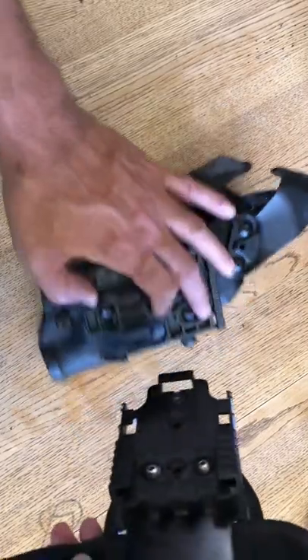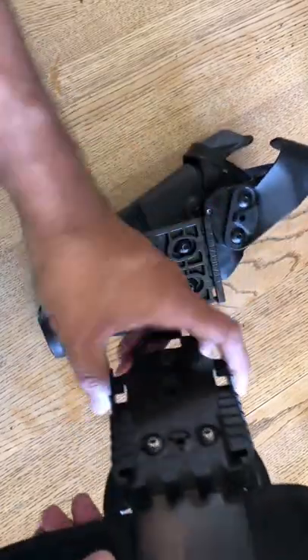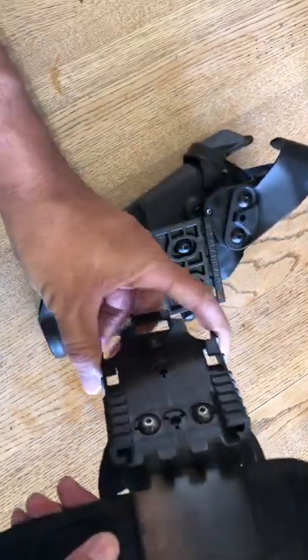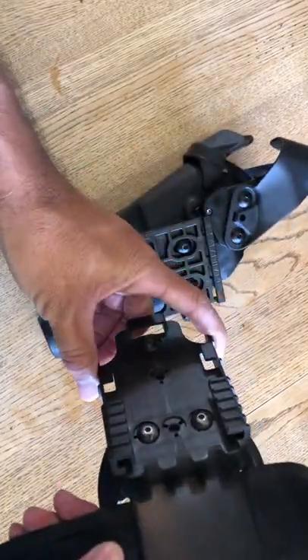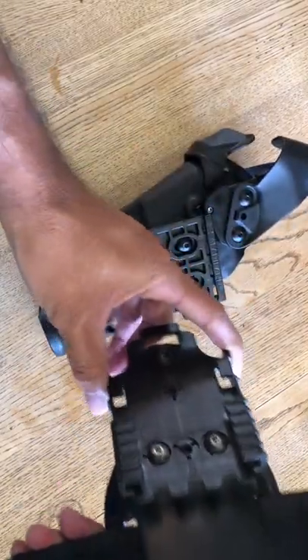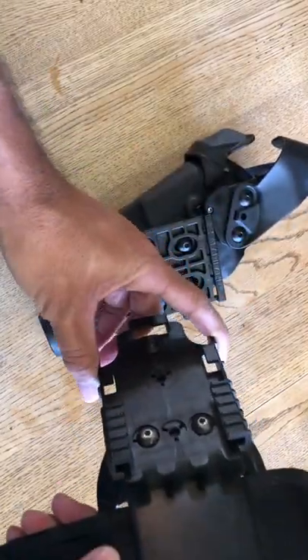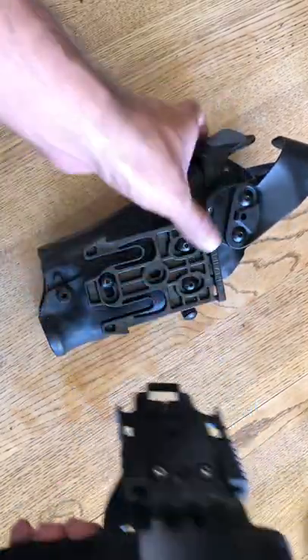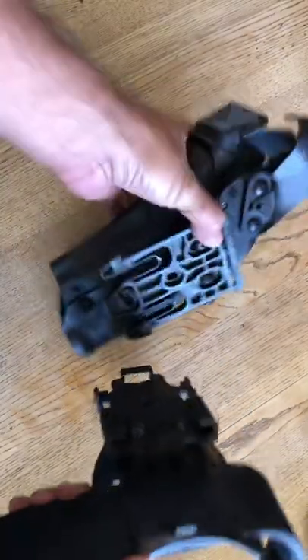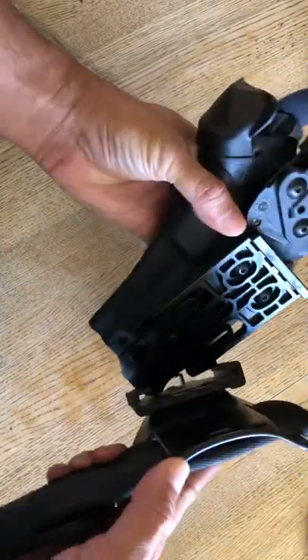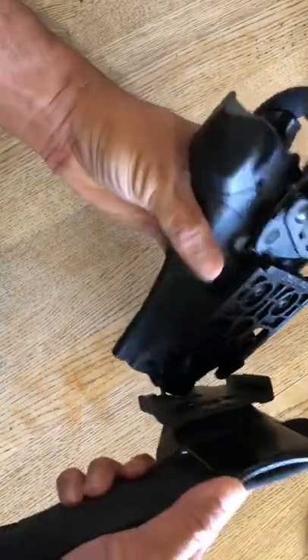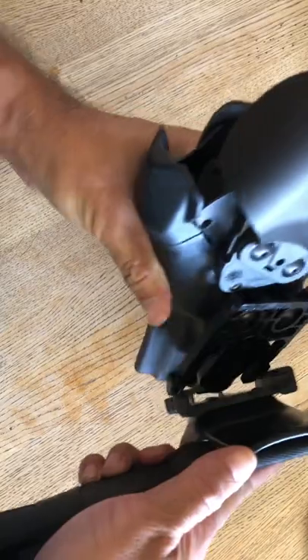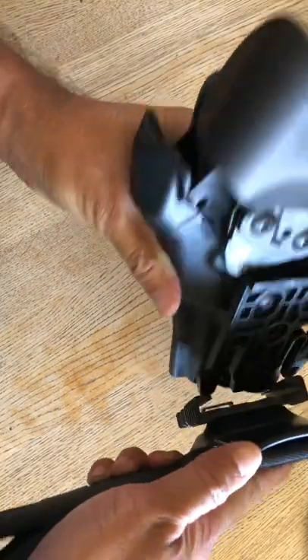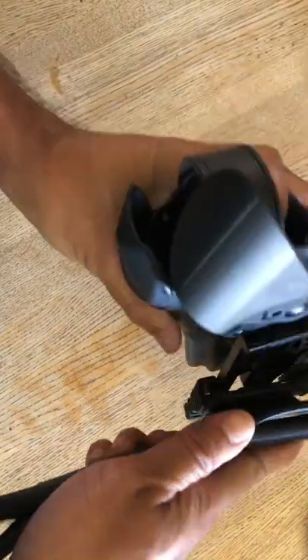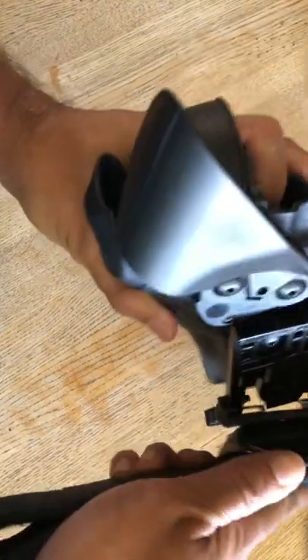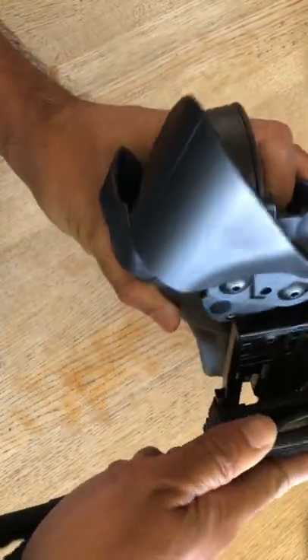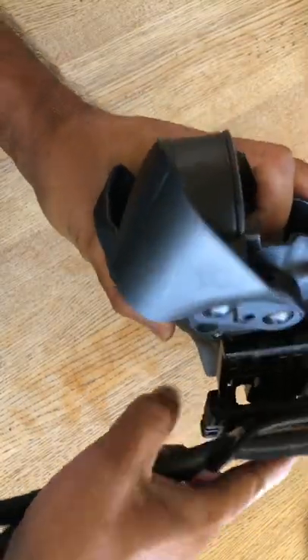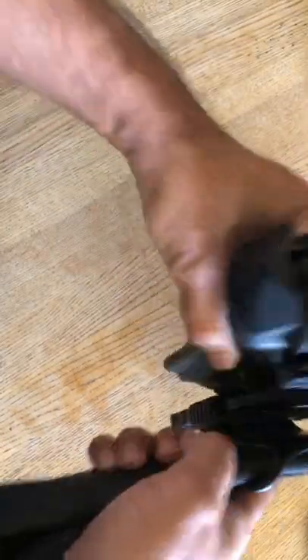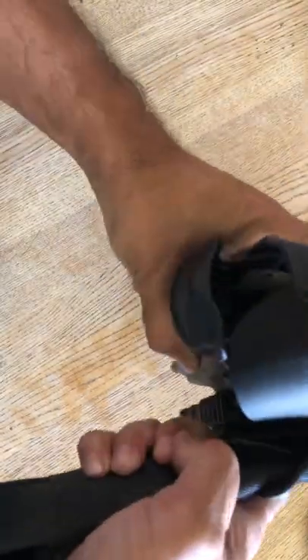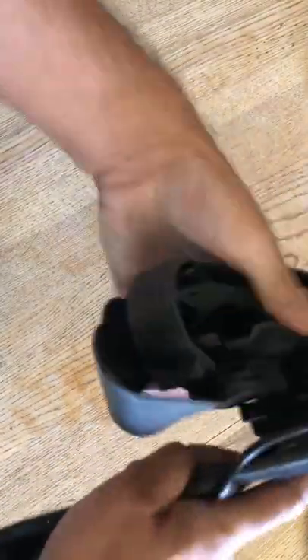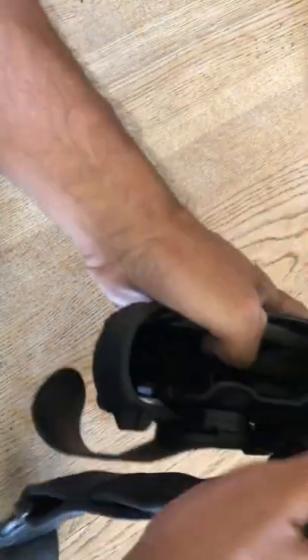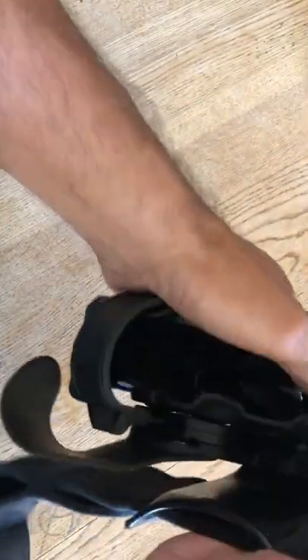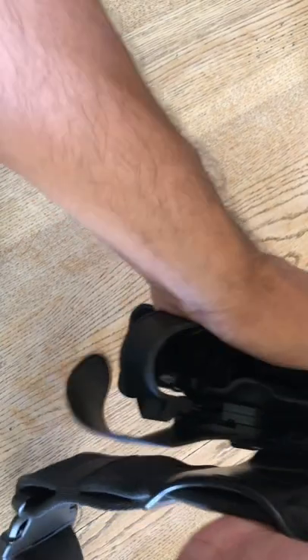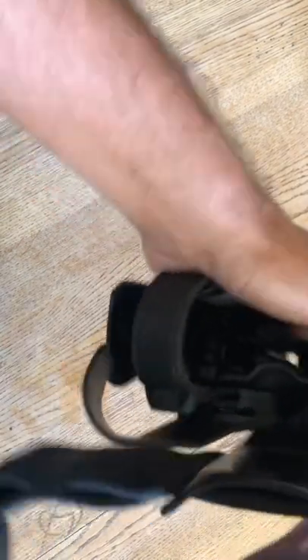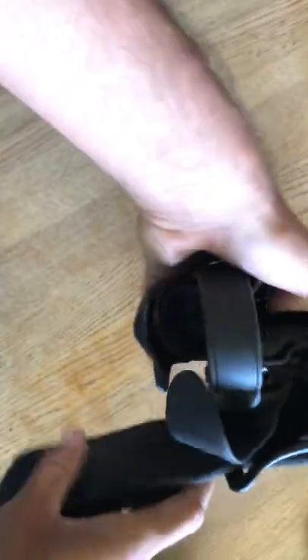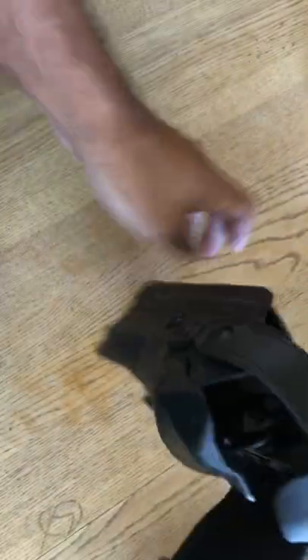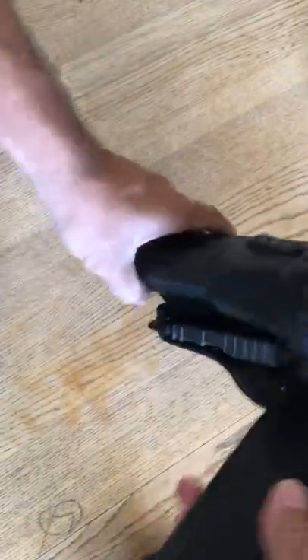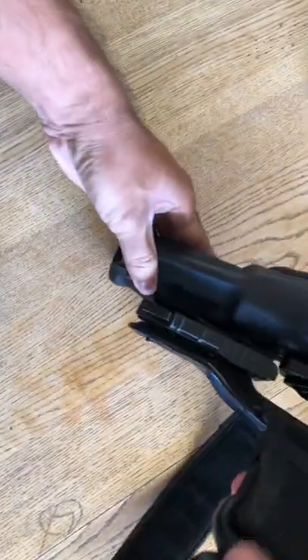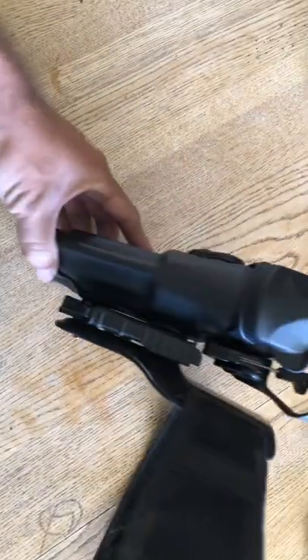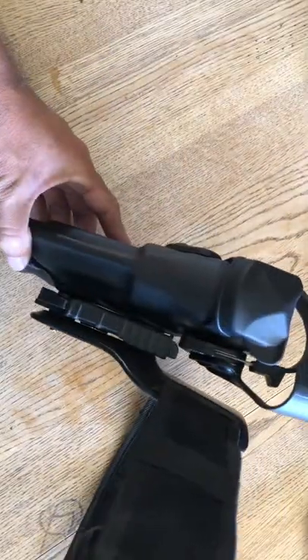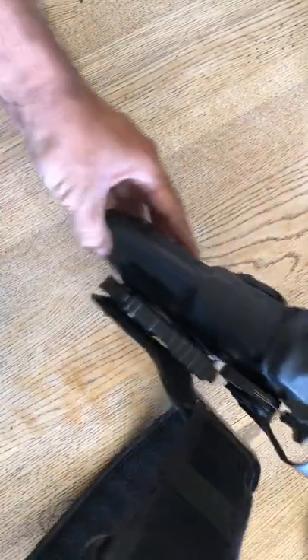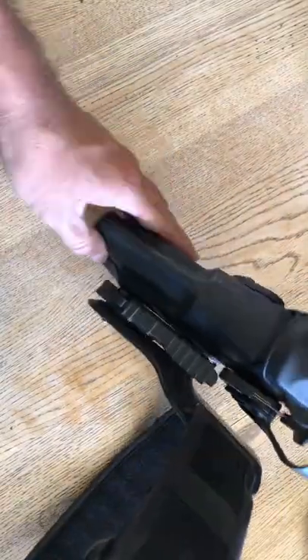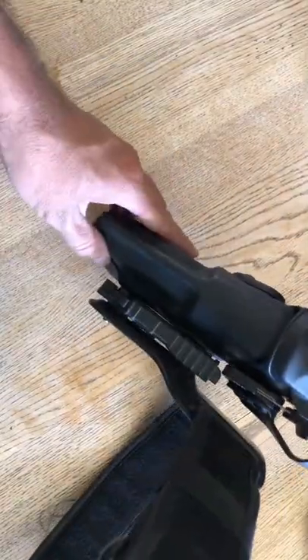This is the receiving end of the QLS system. You're going to hear that lock in a minute. See that lock? You hear that lock? Locks in place.